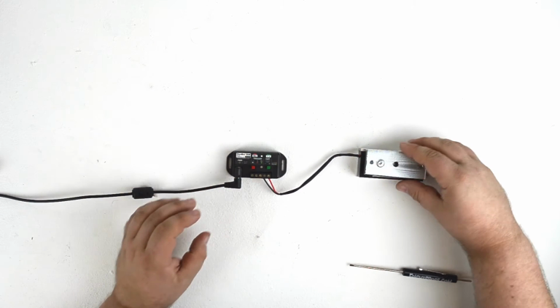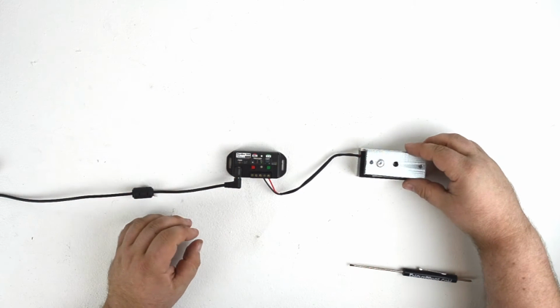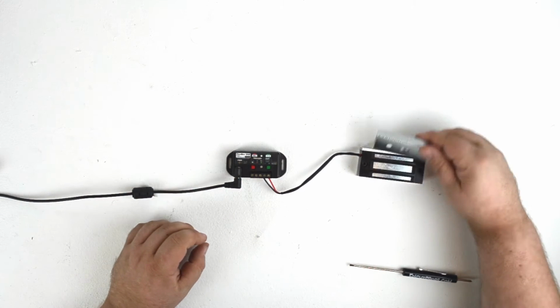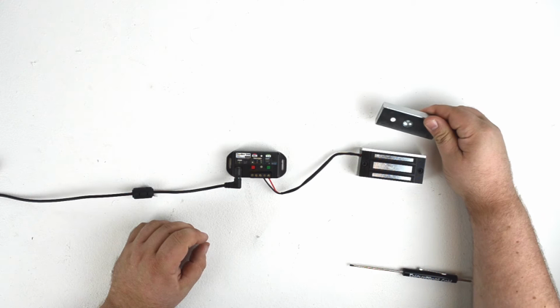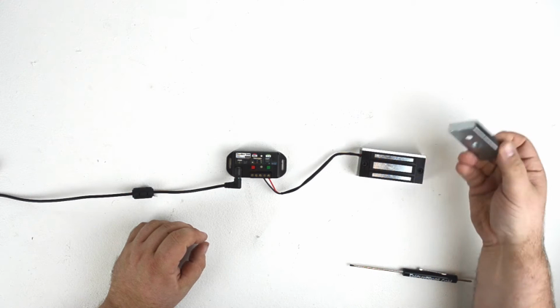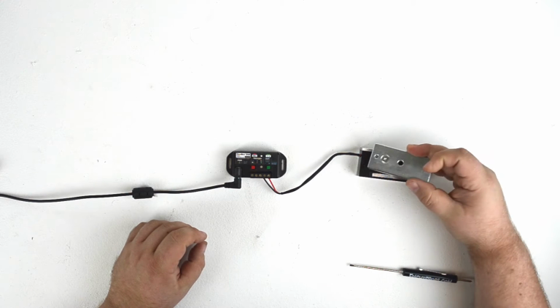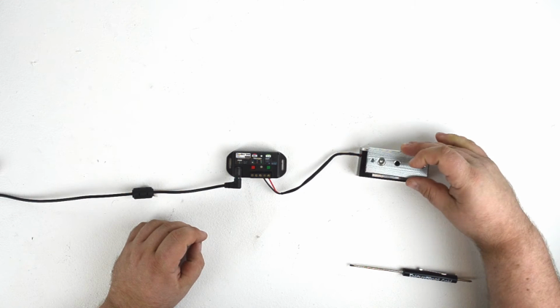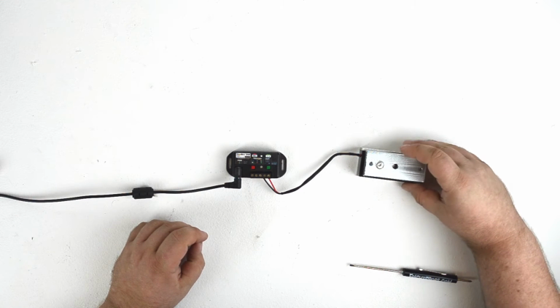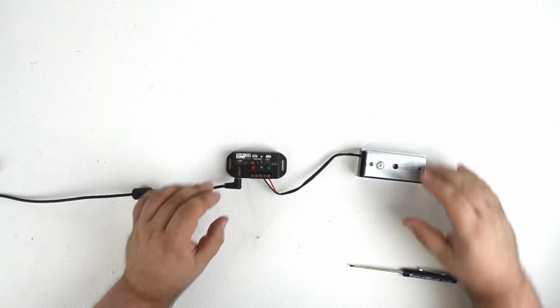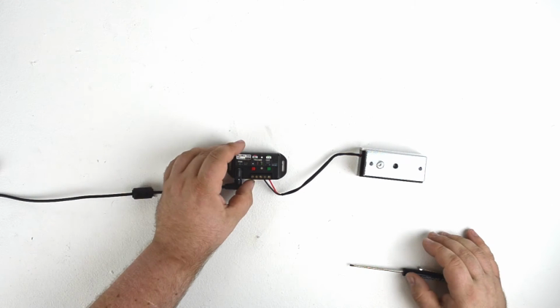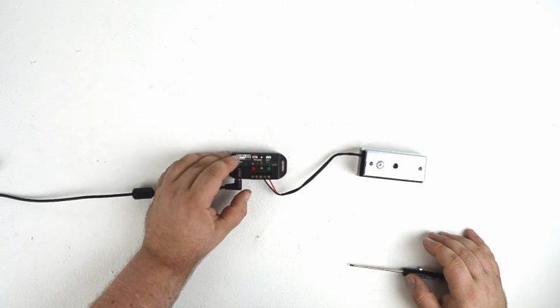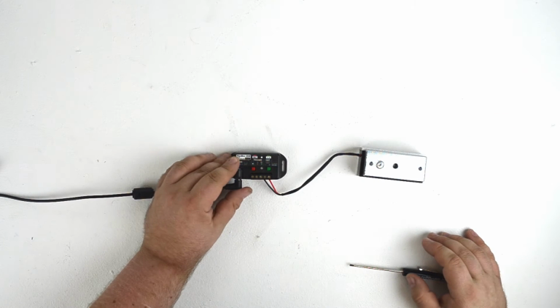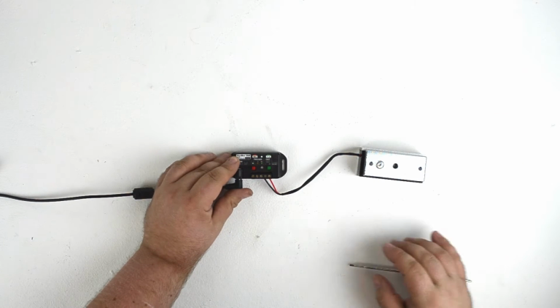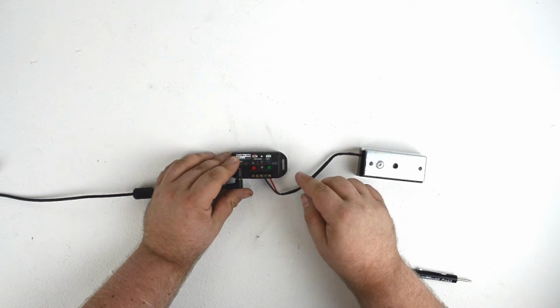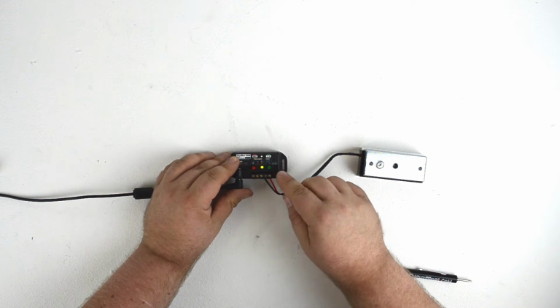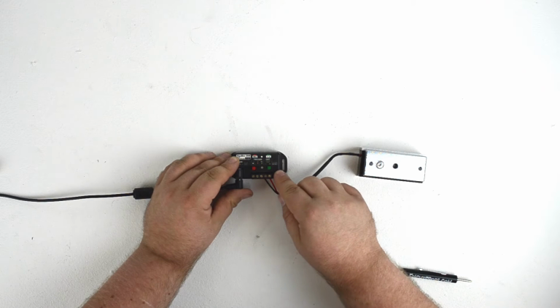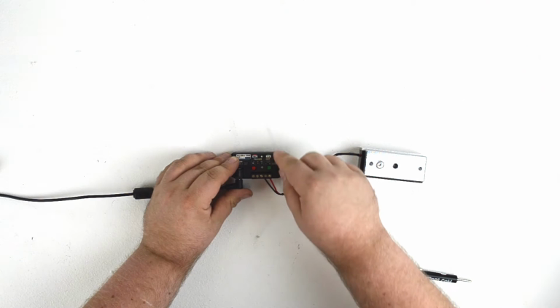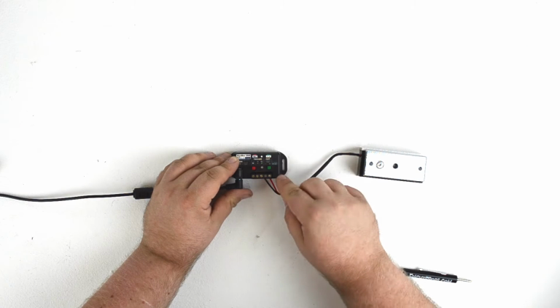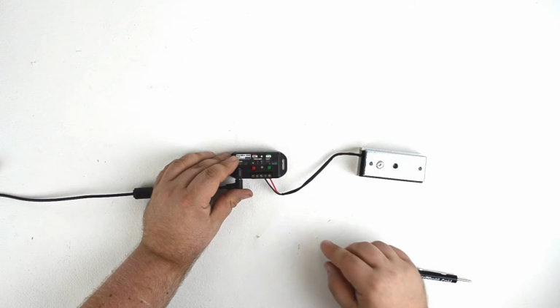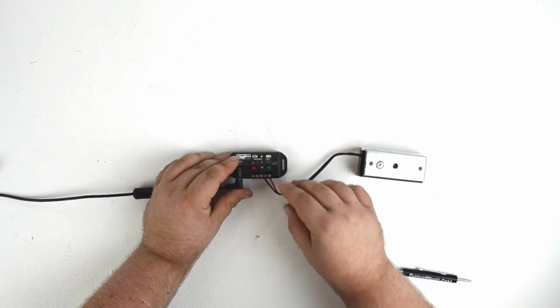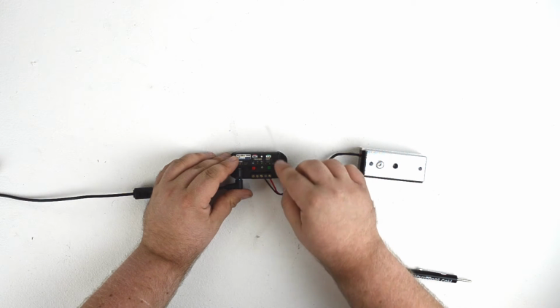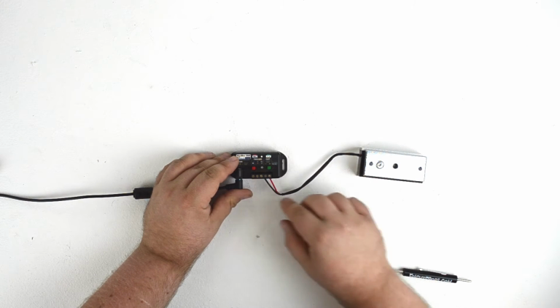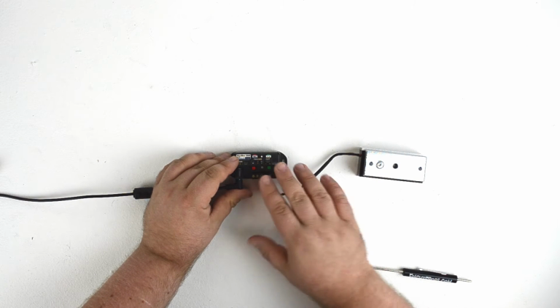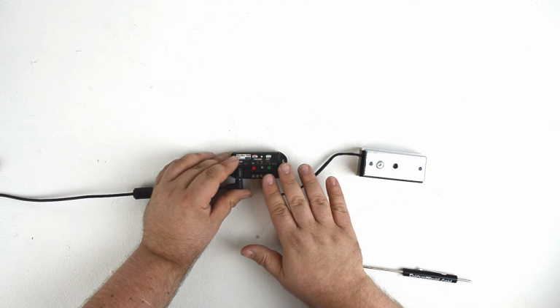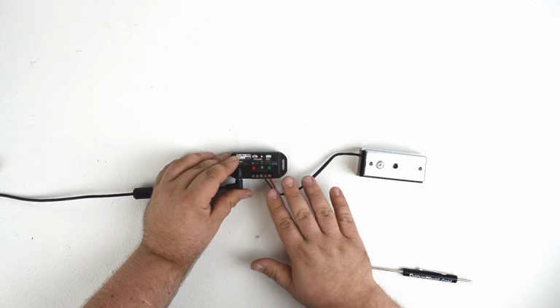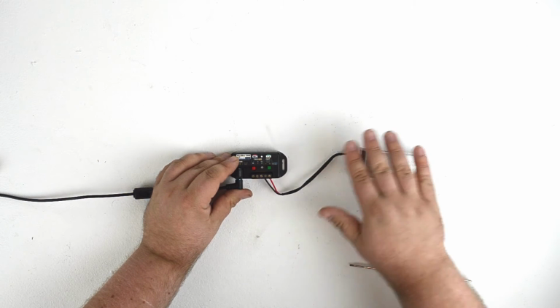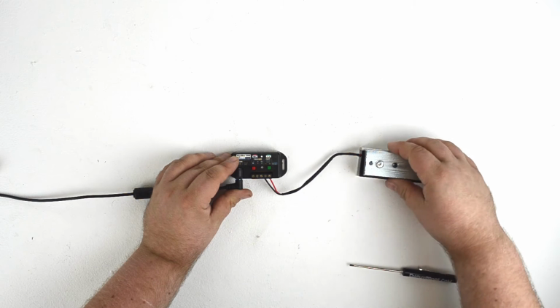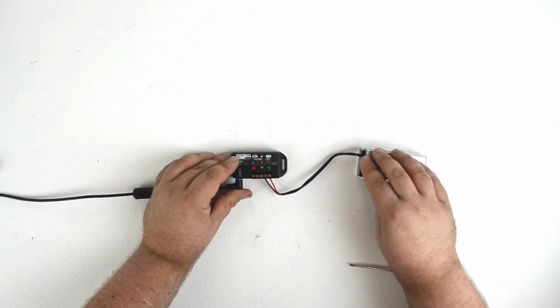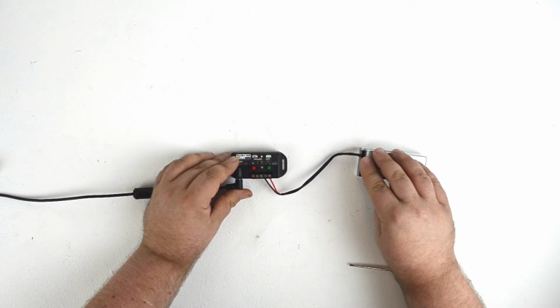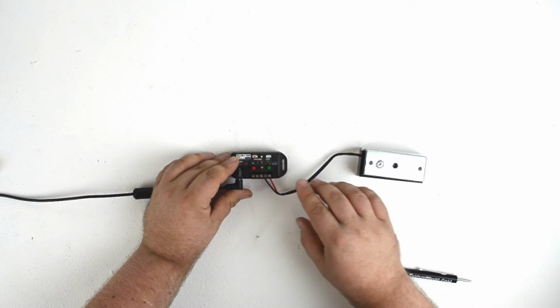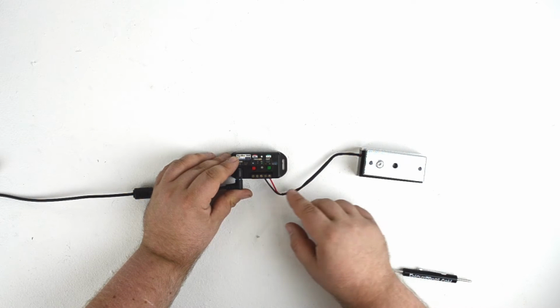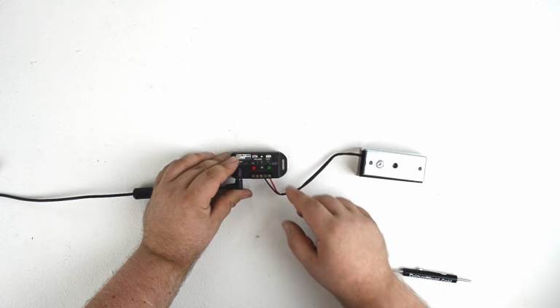You'll notice that the maglock is currently not activated. That's because by default, the Peekaboo 1 comes with a normally open output. That means the circuit is normally open — there's not normally power flowing to the connected device until you trigger it.